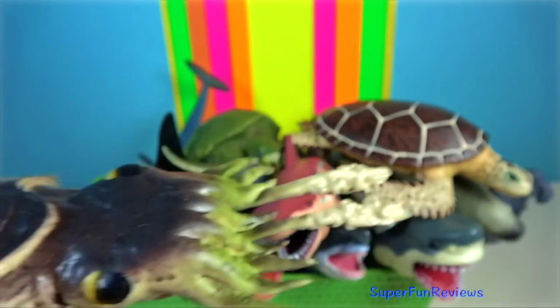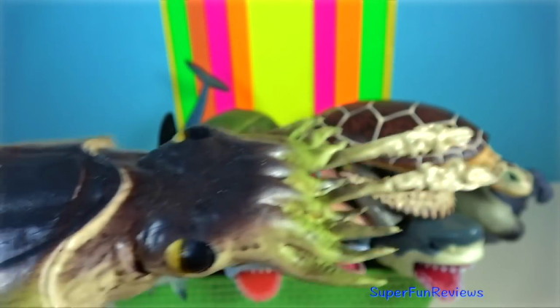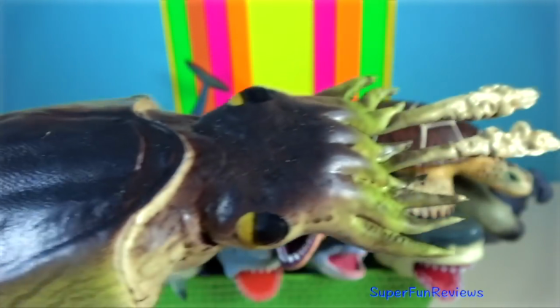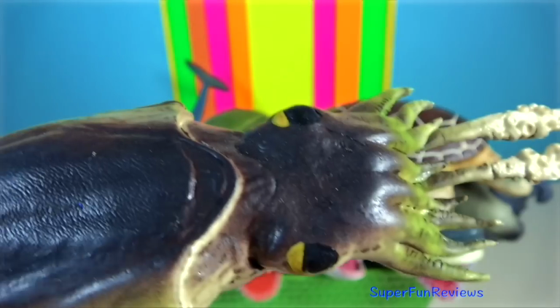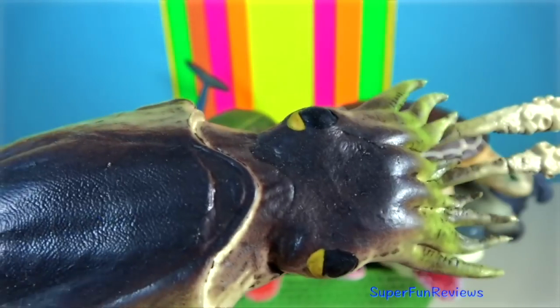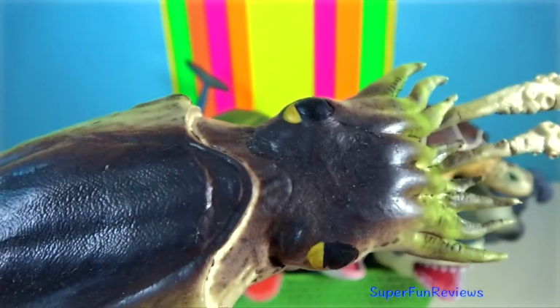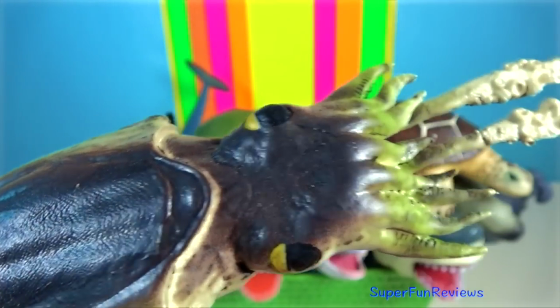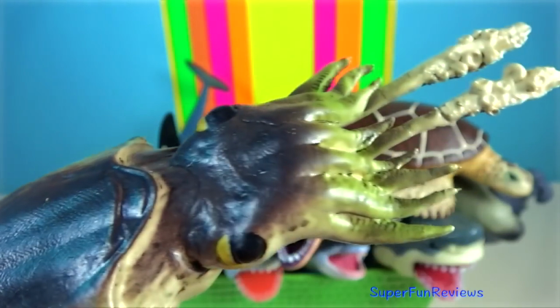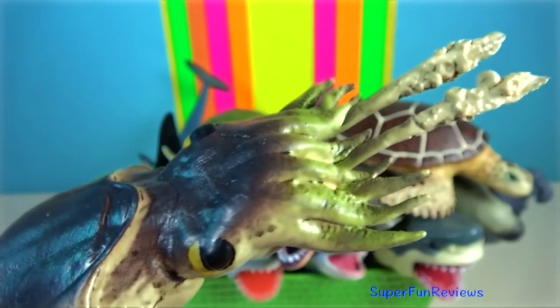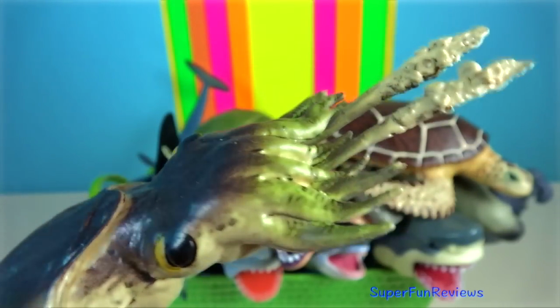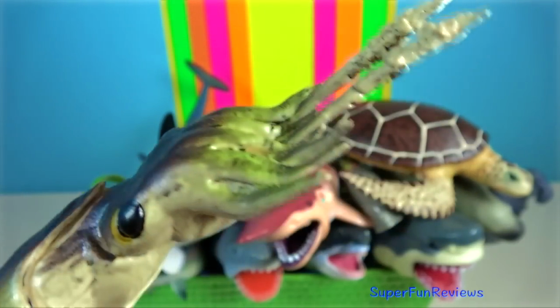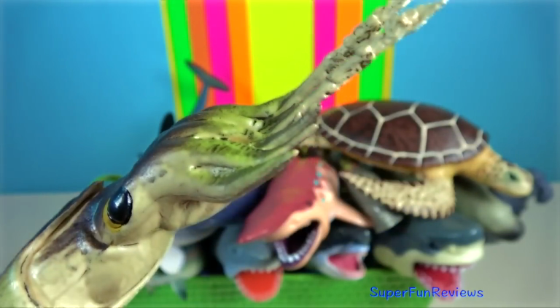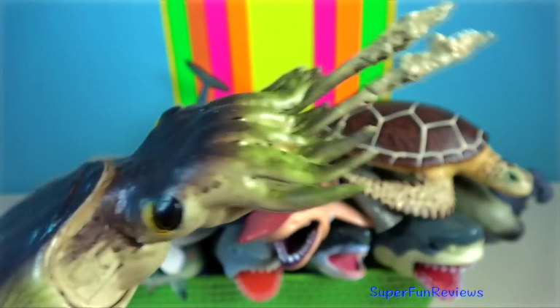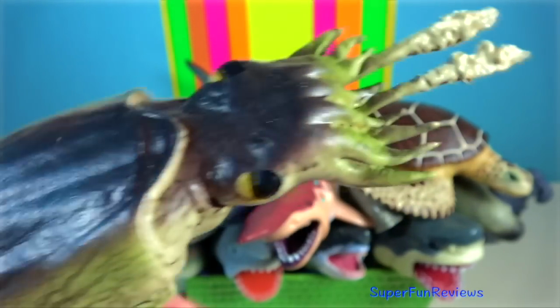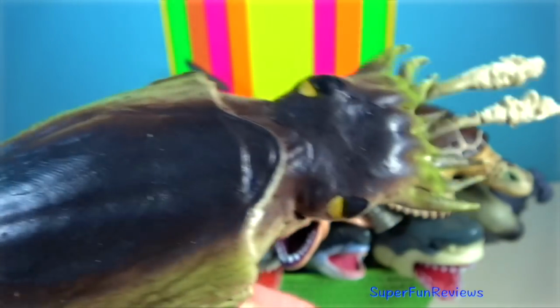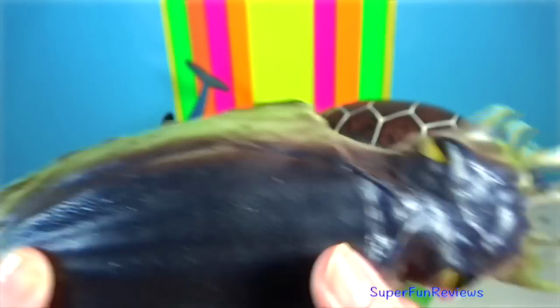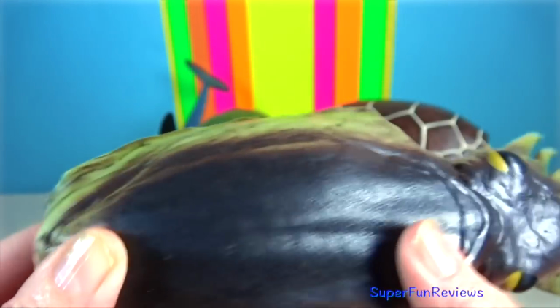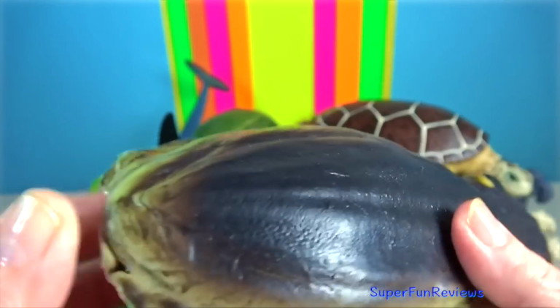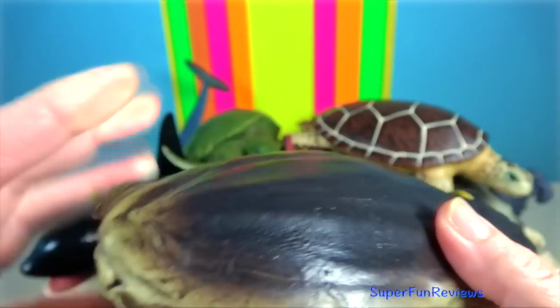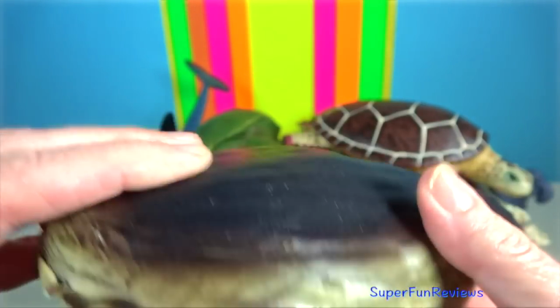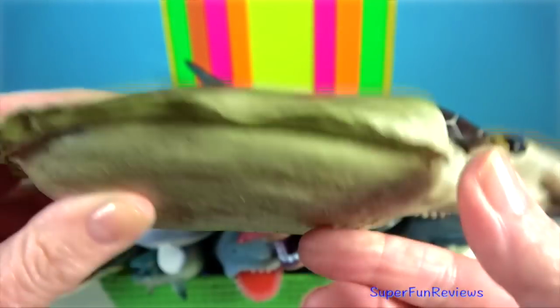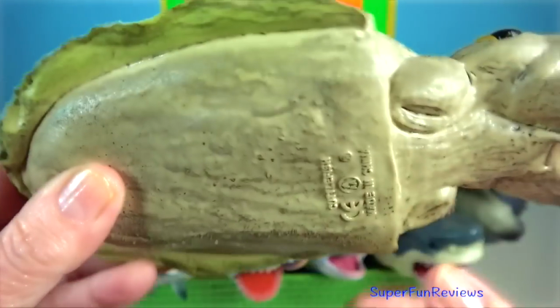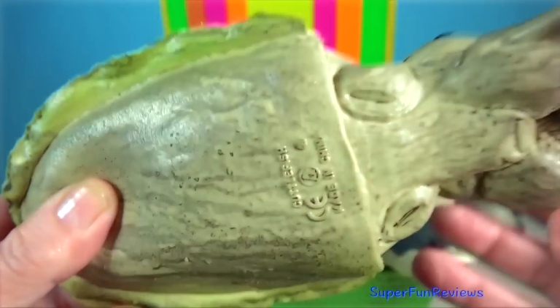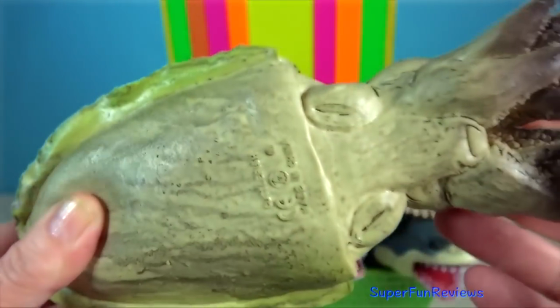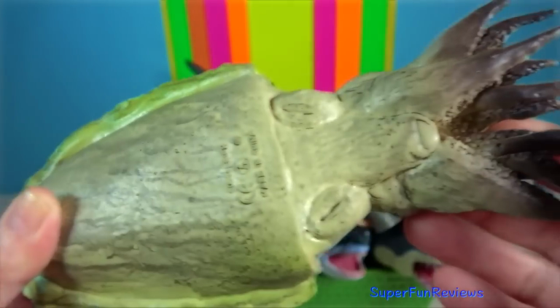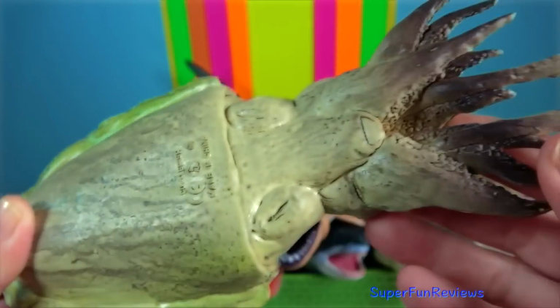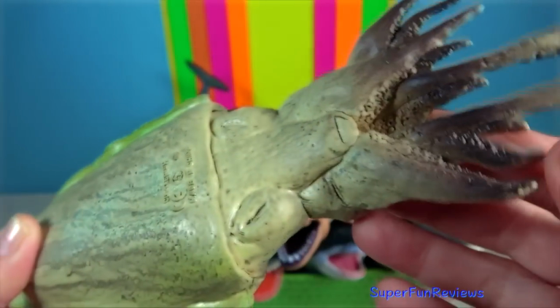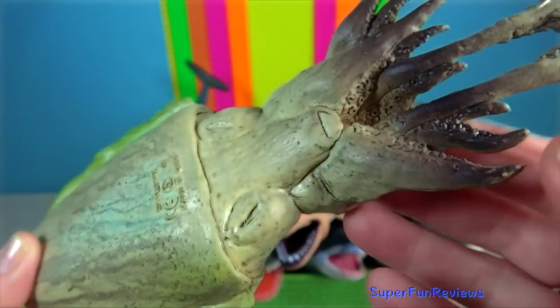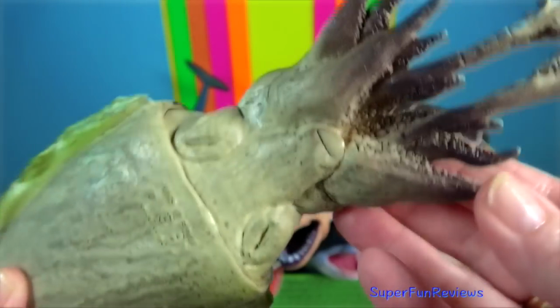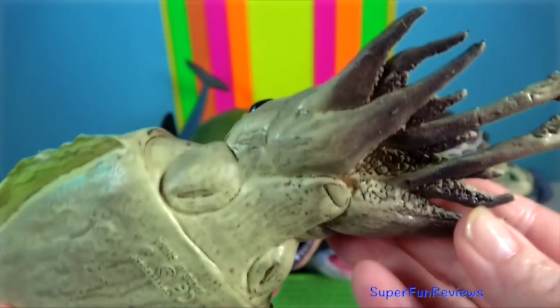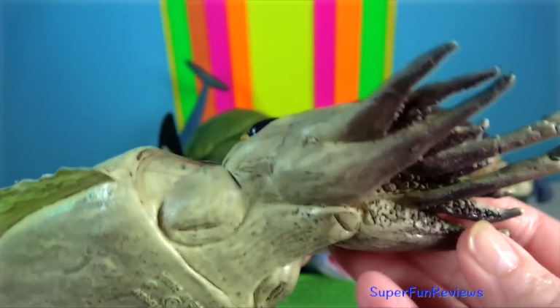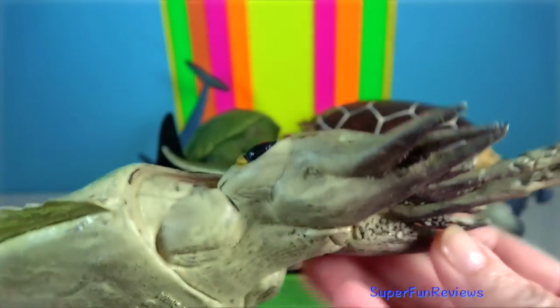Cuttlefish — they have a unique internal shell, the cuttlebone, which is used for control of buoyancy.